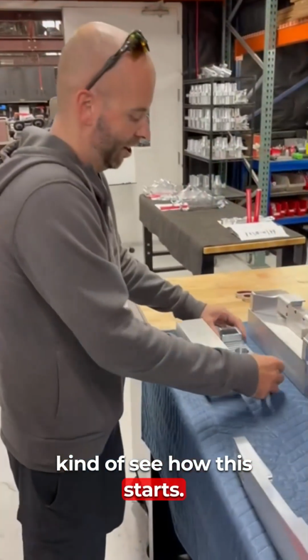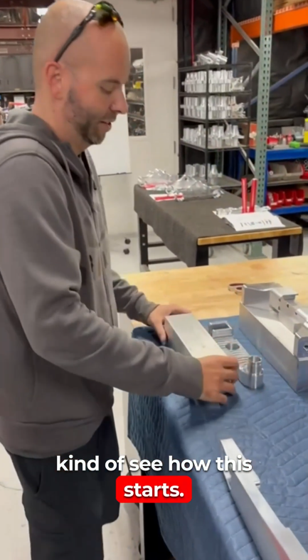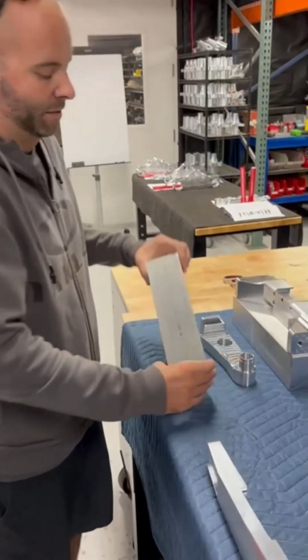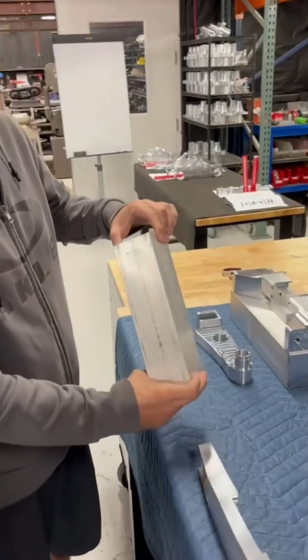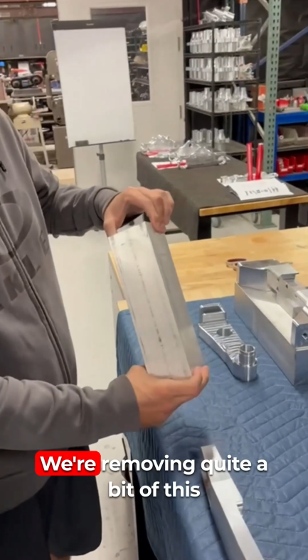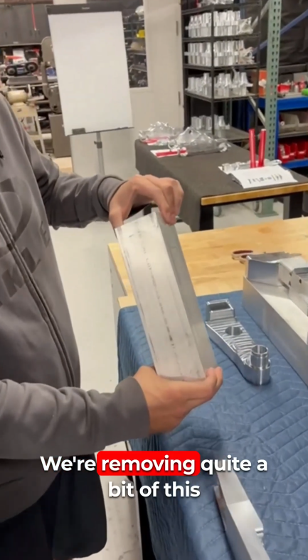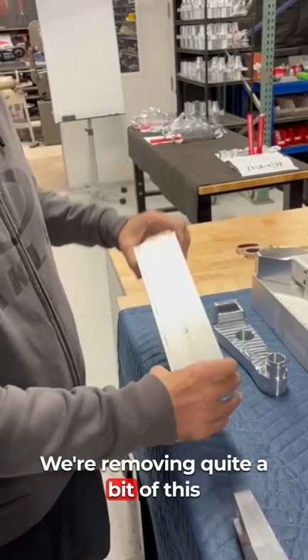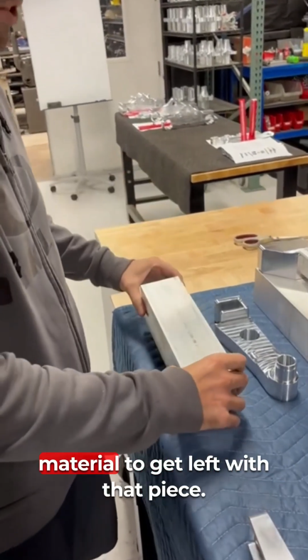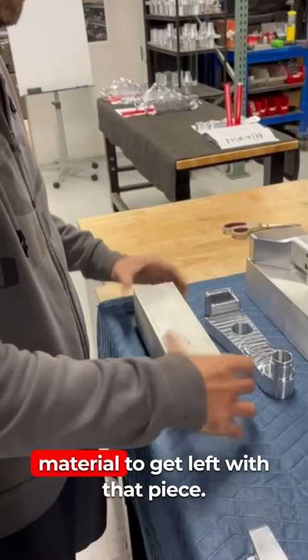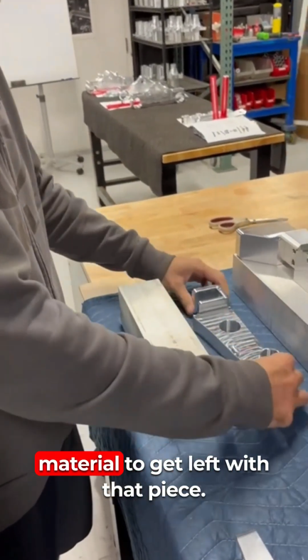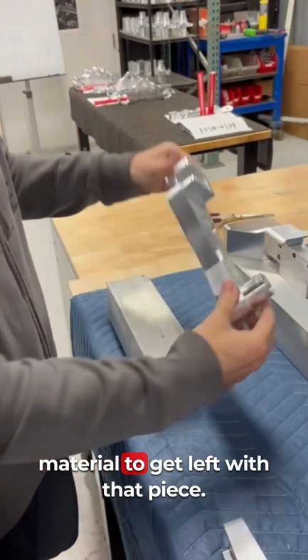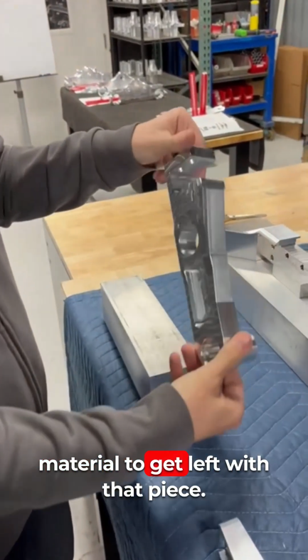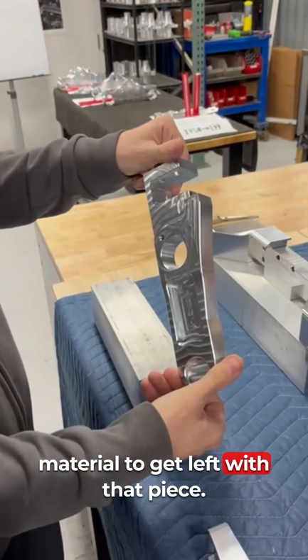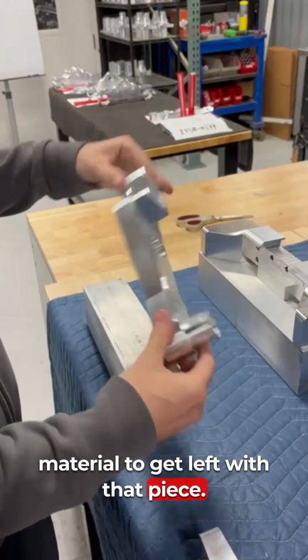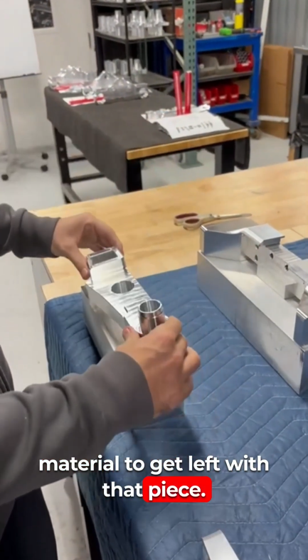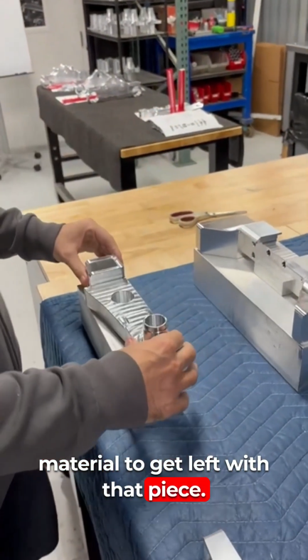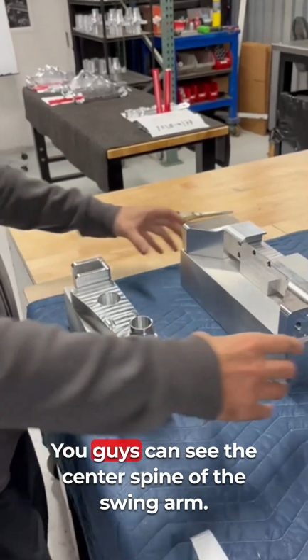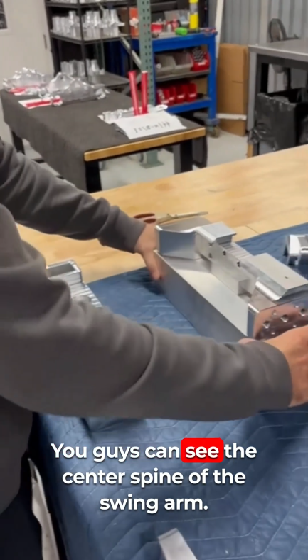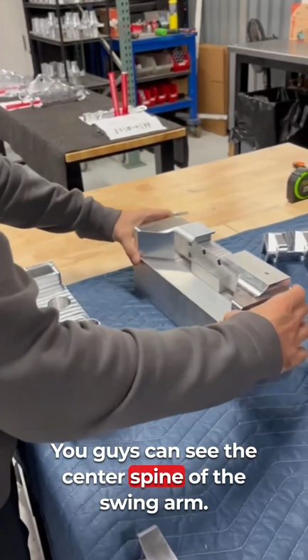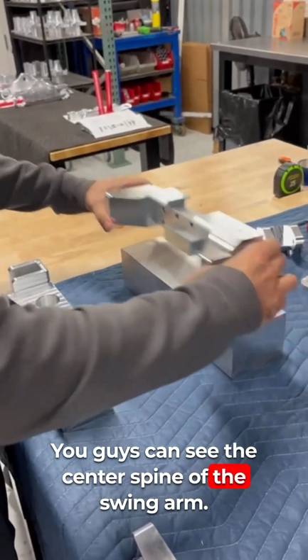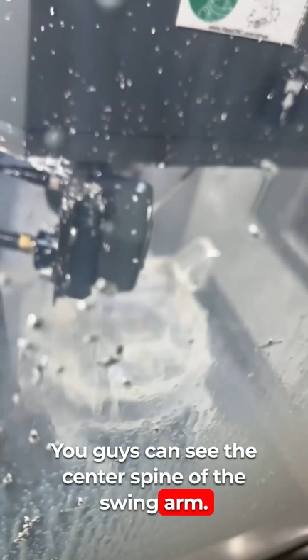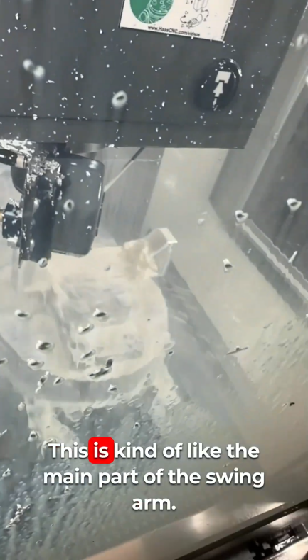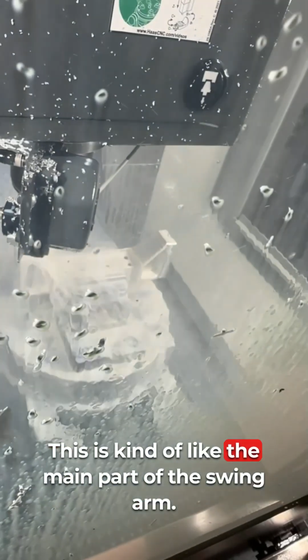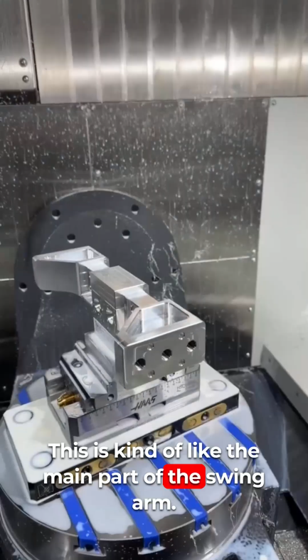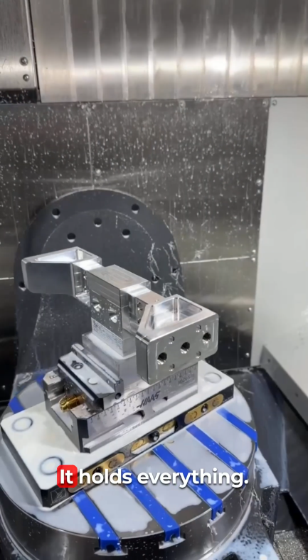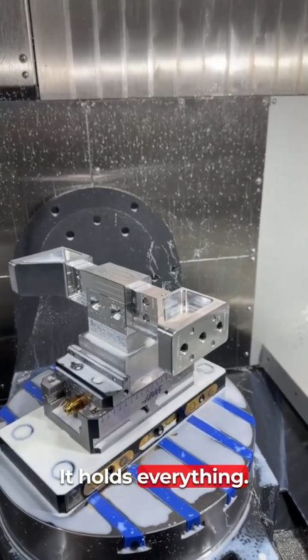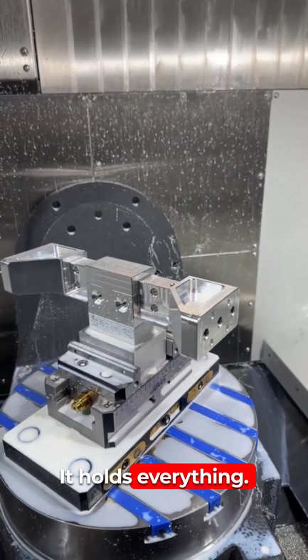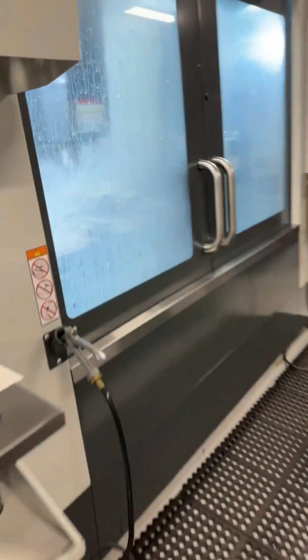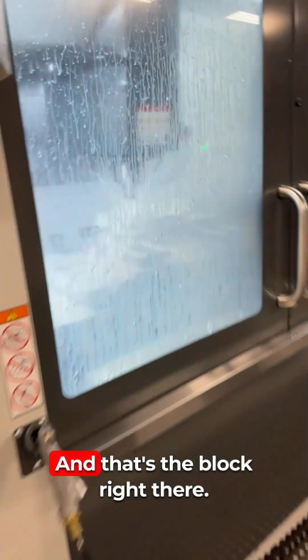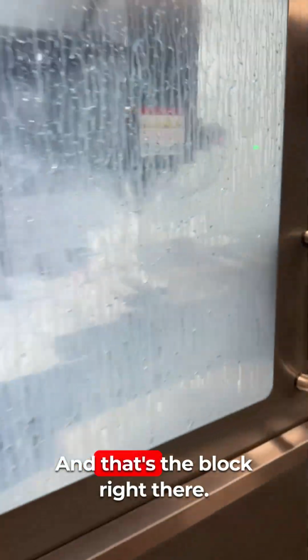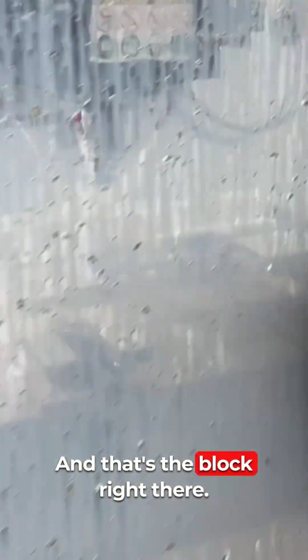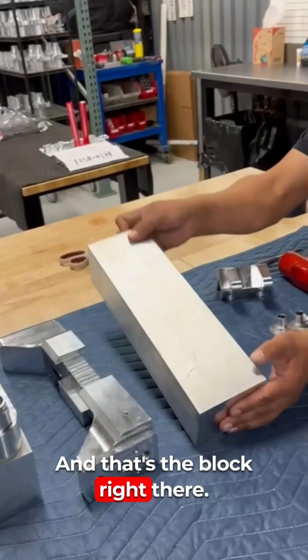You can see how we're removing quite a bit of material to get left with that piece. This is the center spine of the swing arm — kind of like the heart of it. It holds everything together, and that's the block right there.